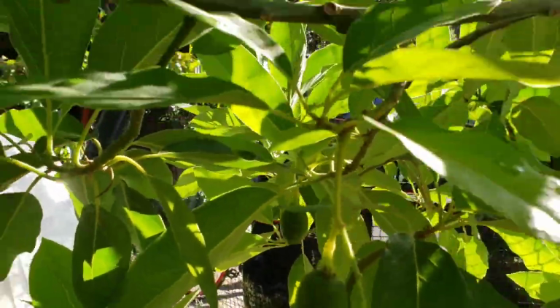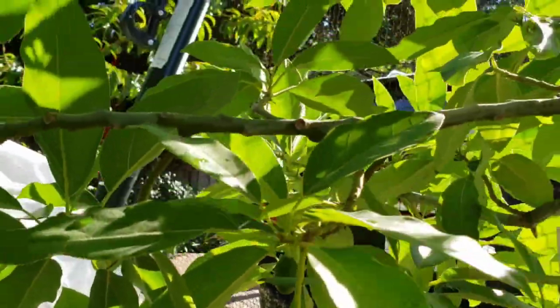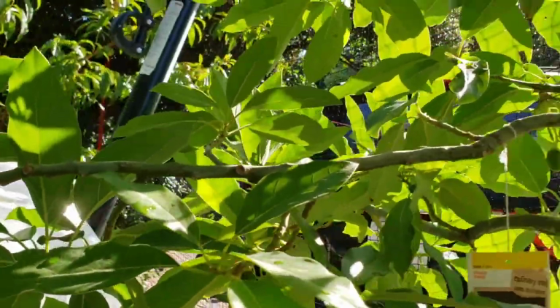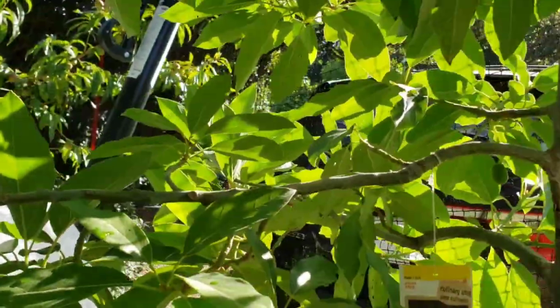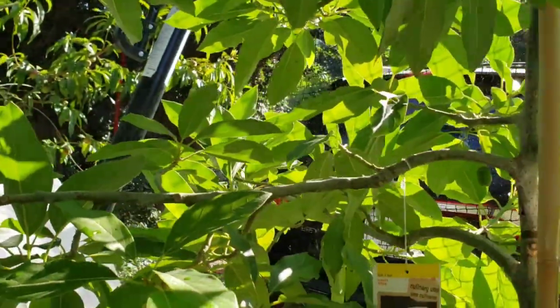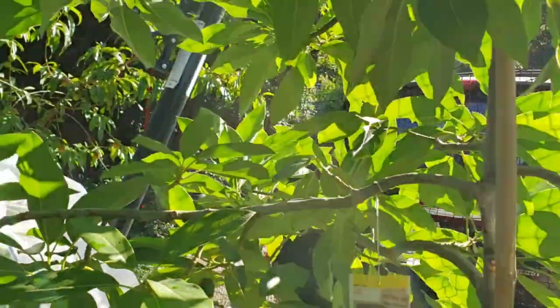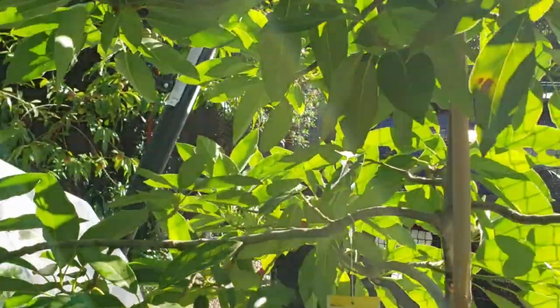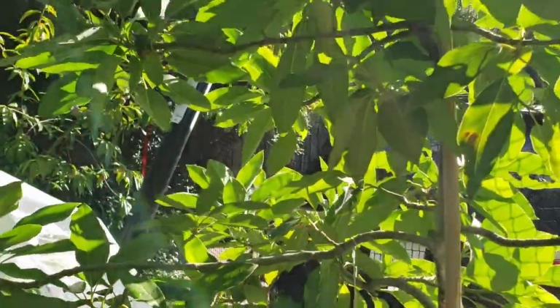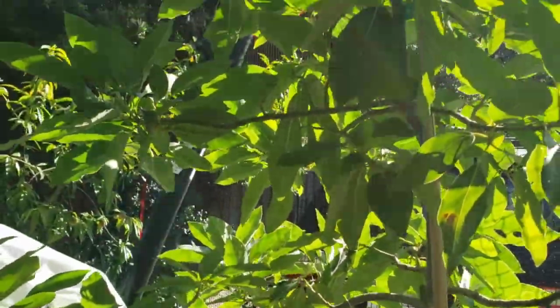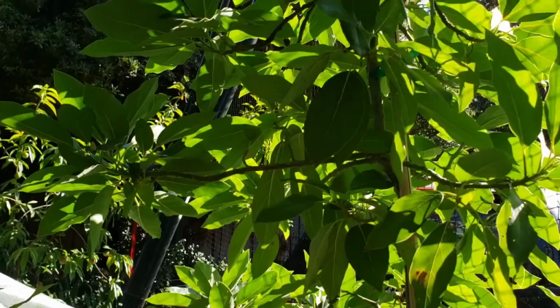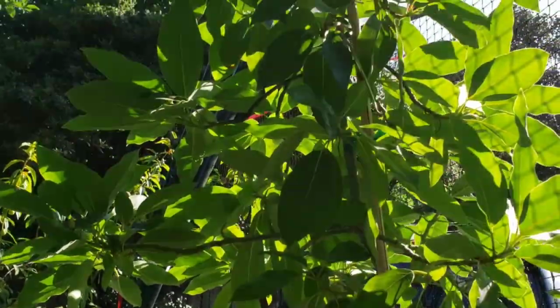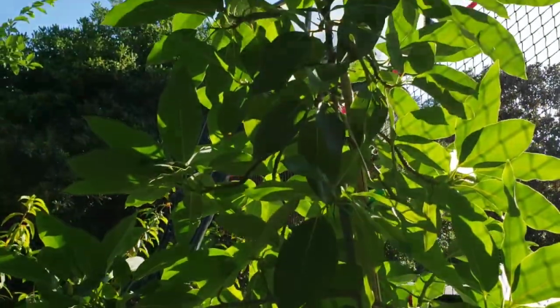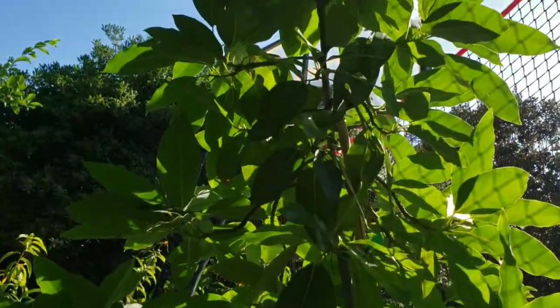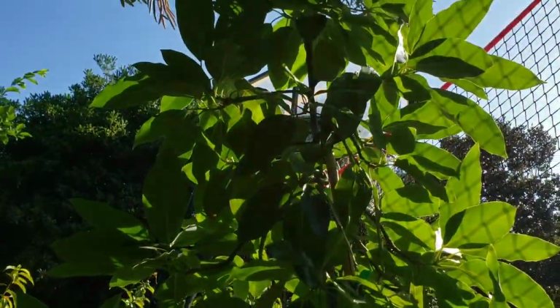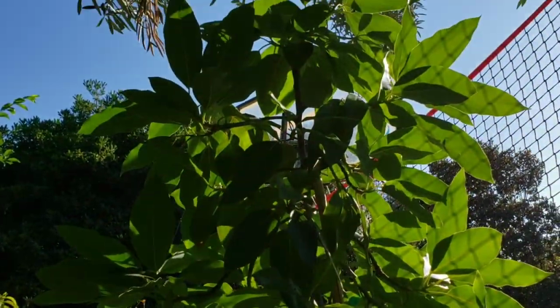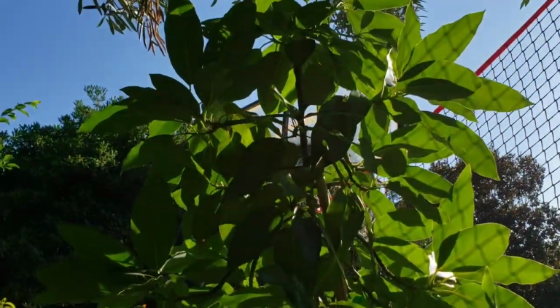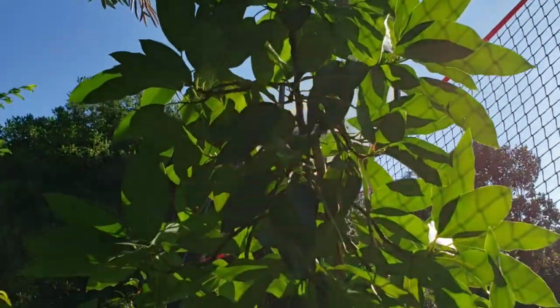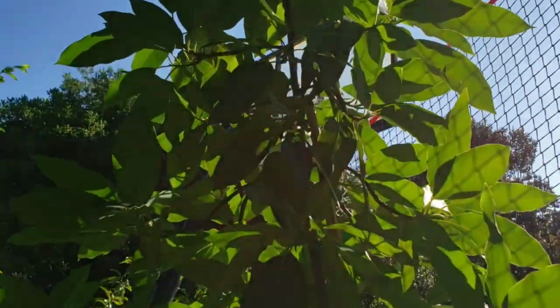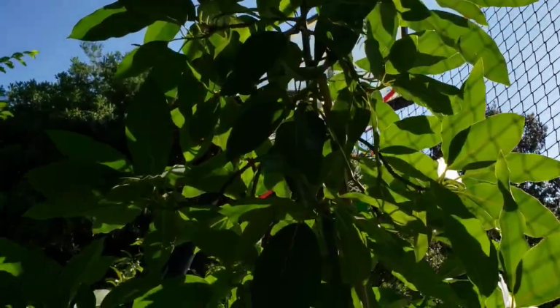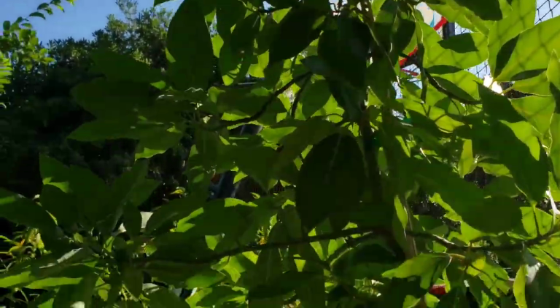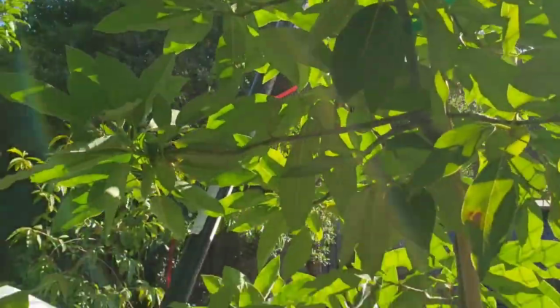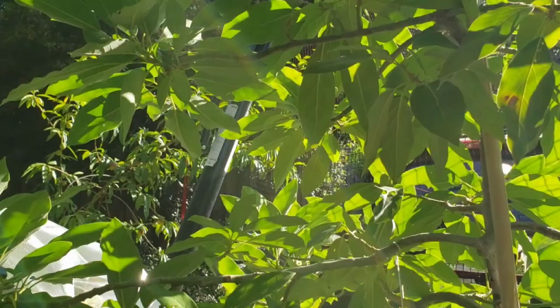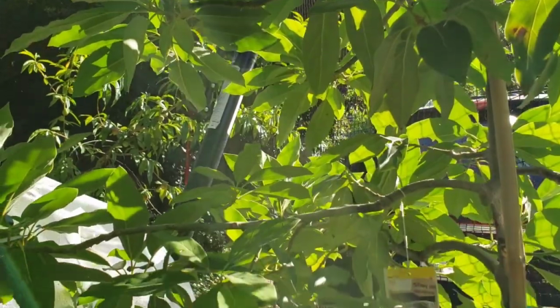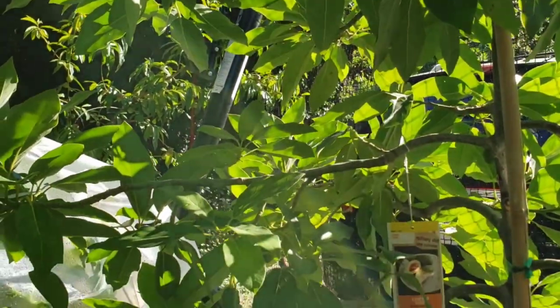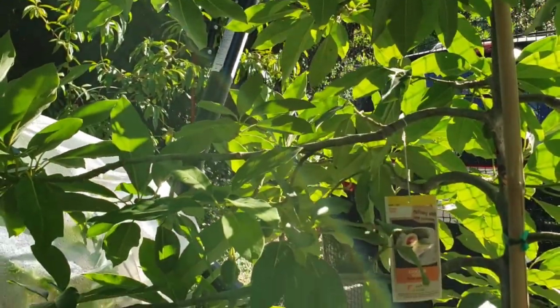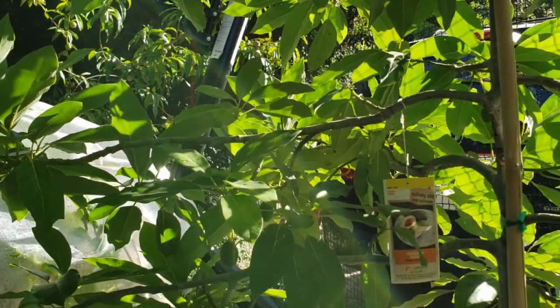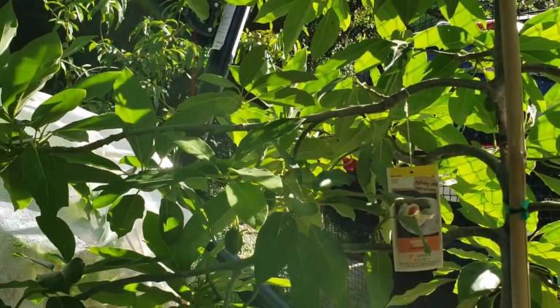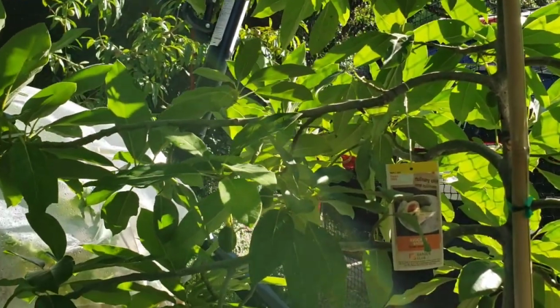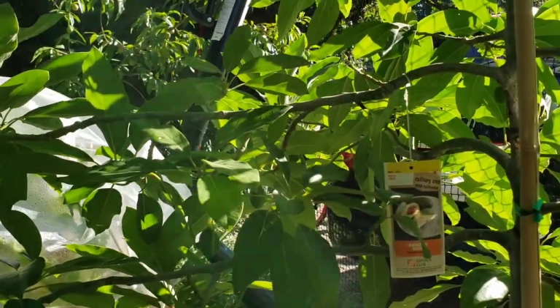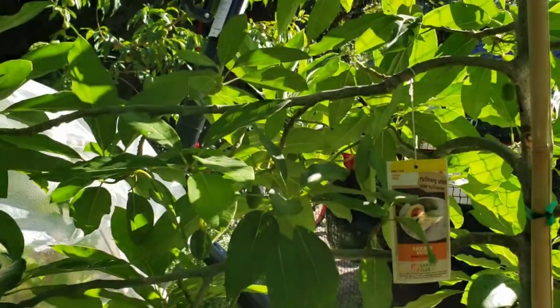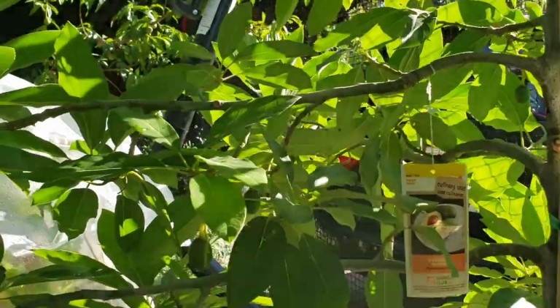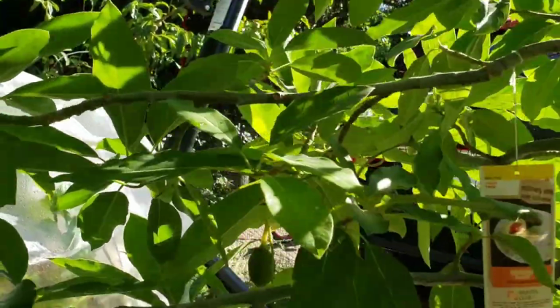I was hoping I would have a little bit better fruit production this year. I'm going to be happy even if just one of these hangs on and I get to harvest it, because I sure would love to taste a bacon avocado.